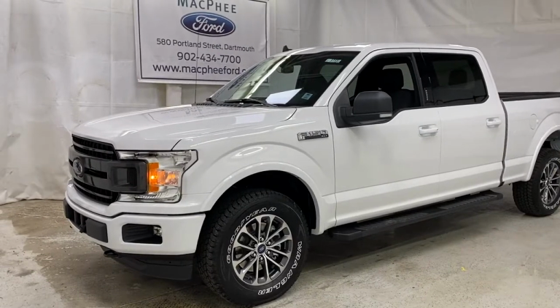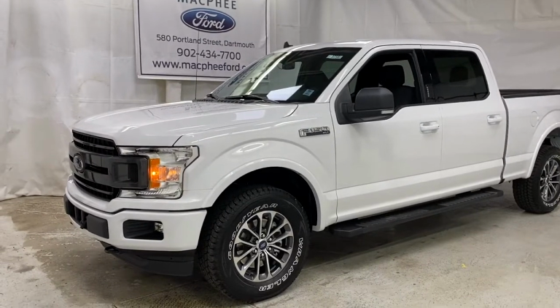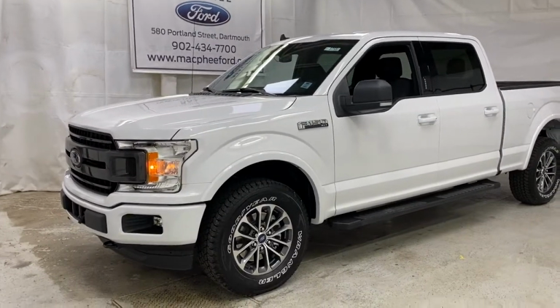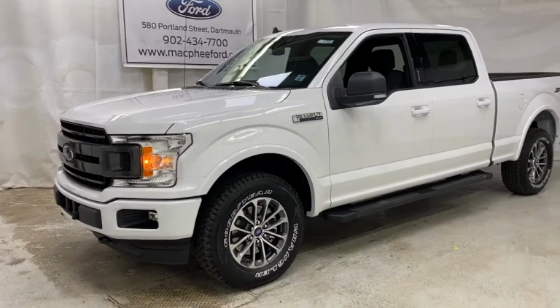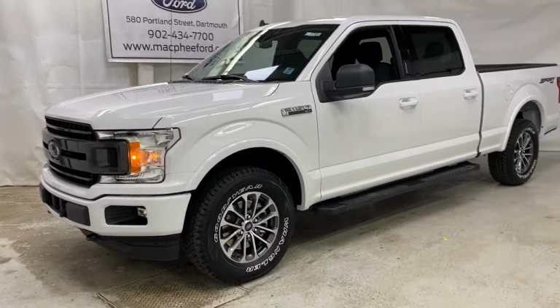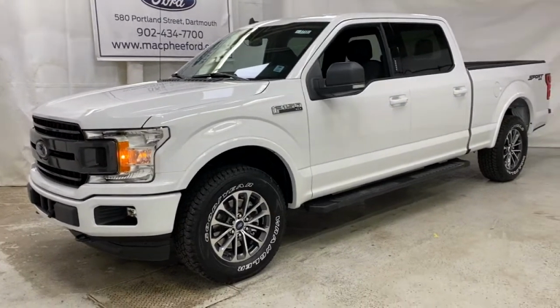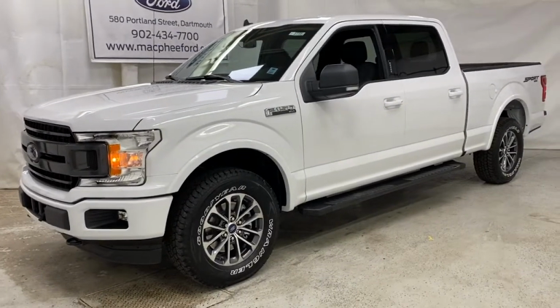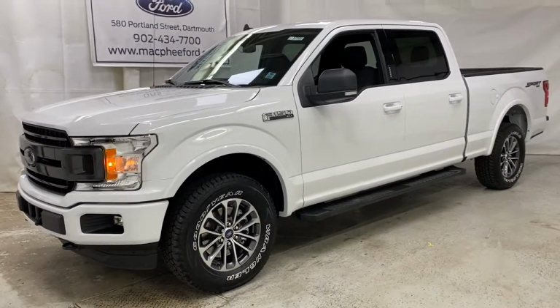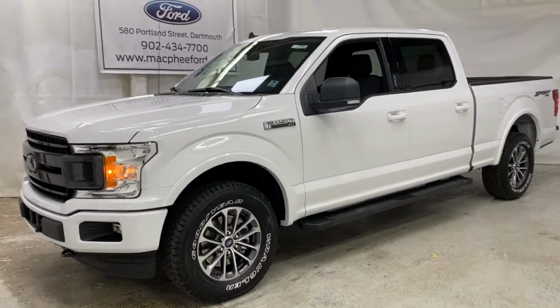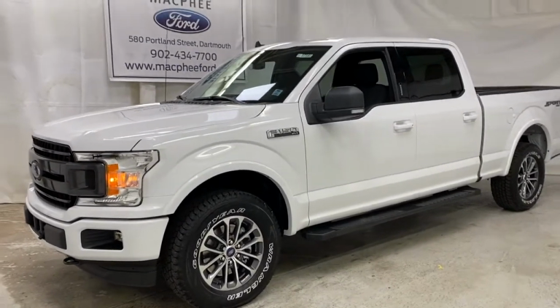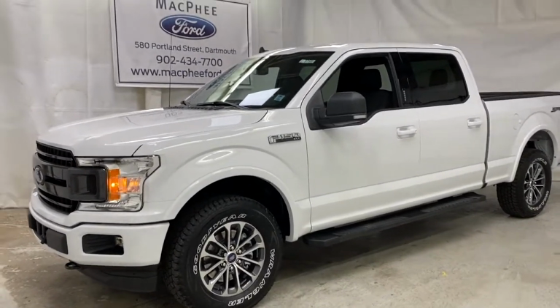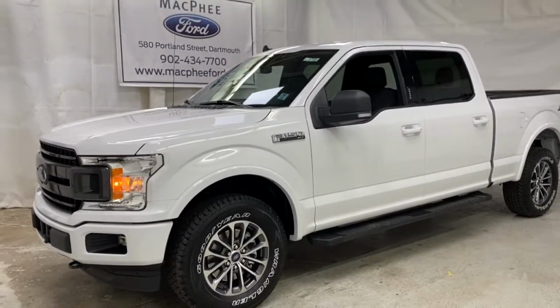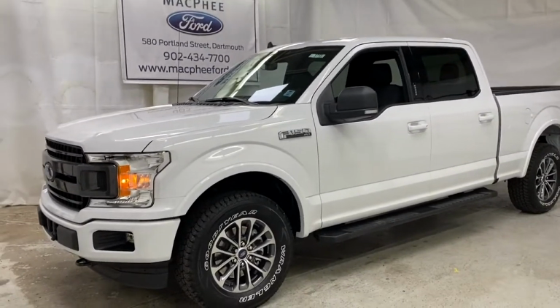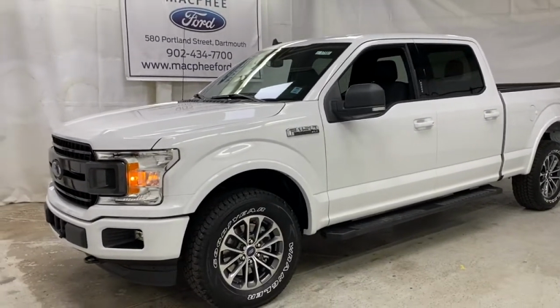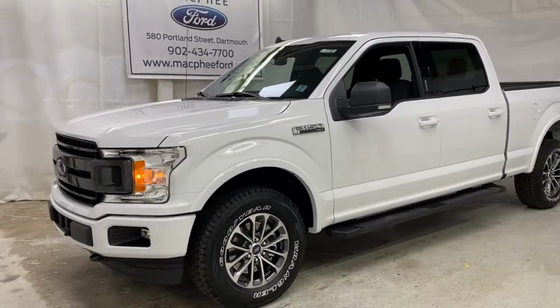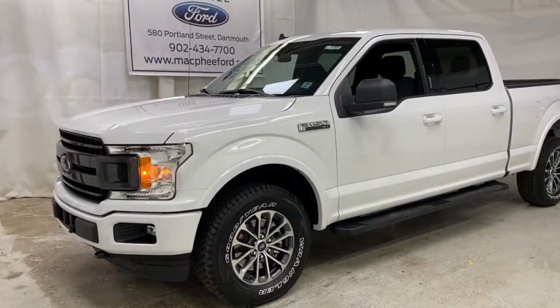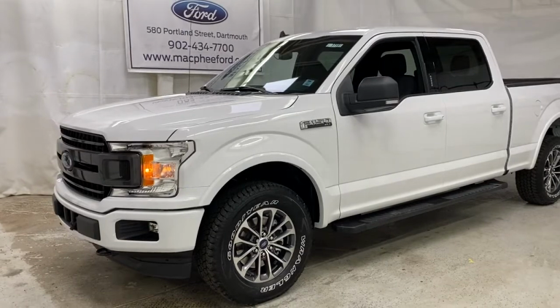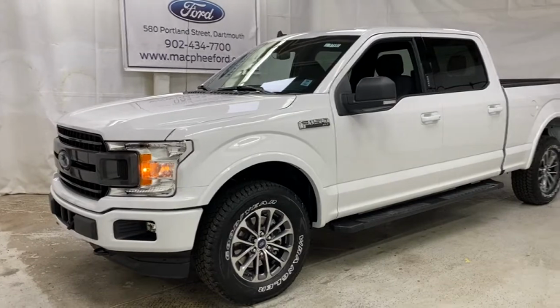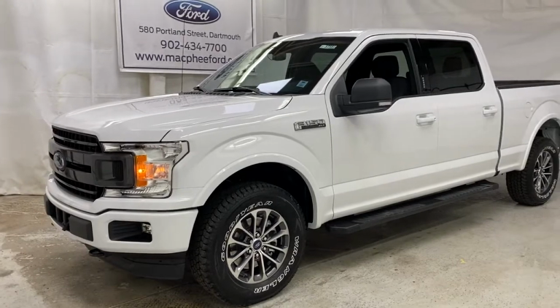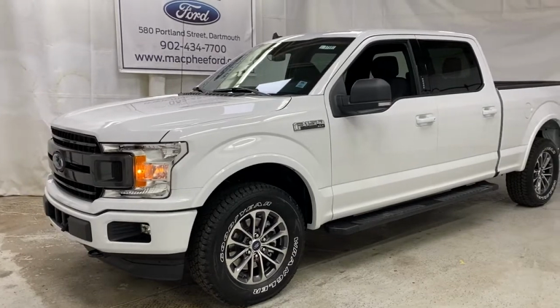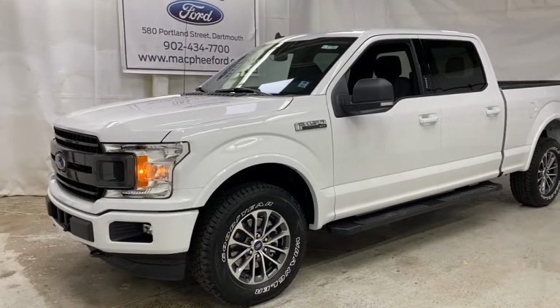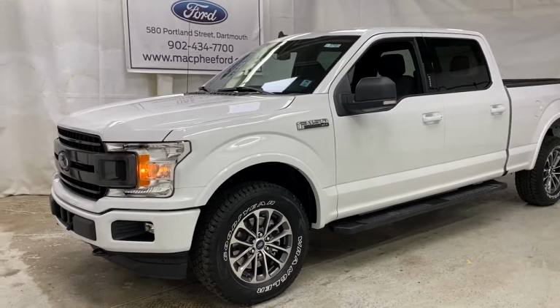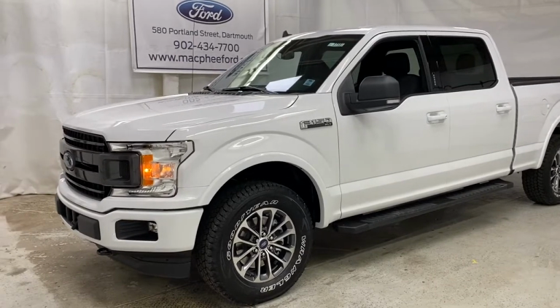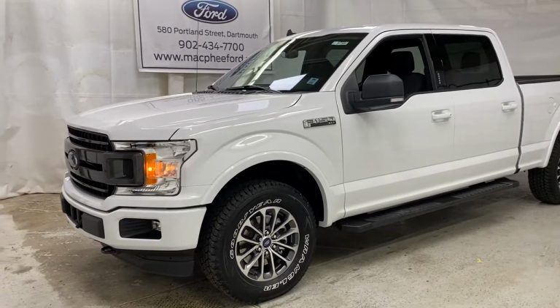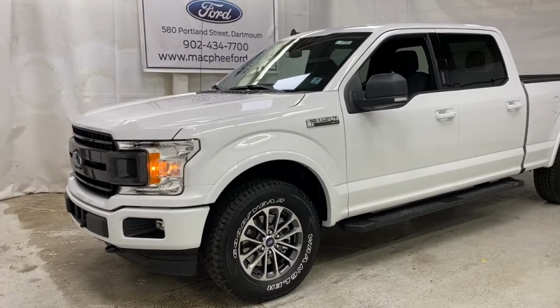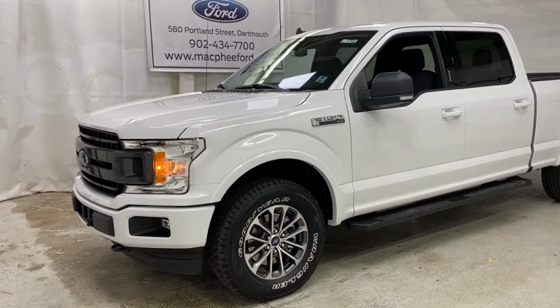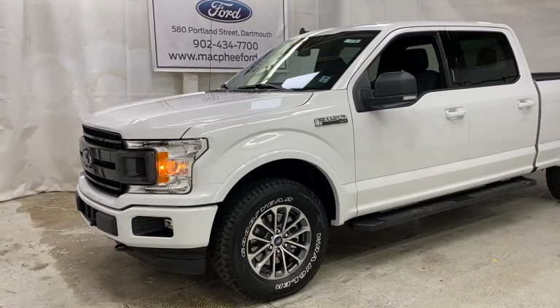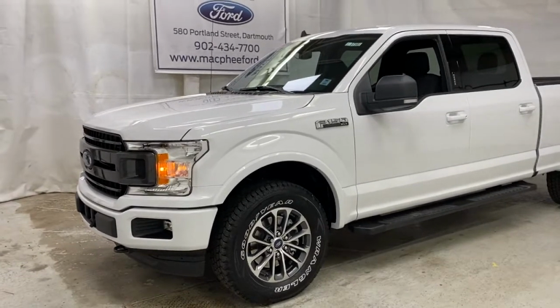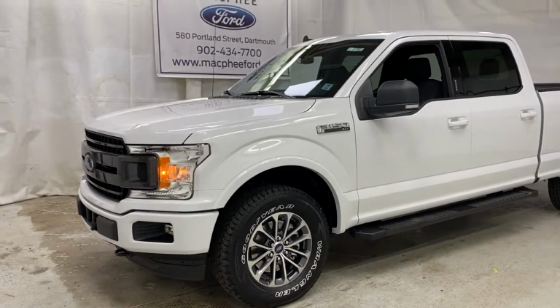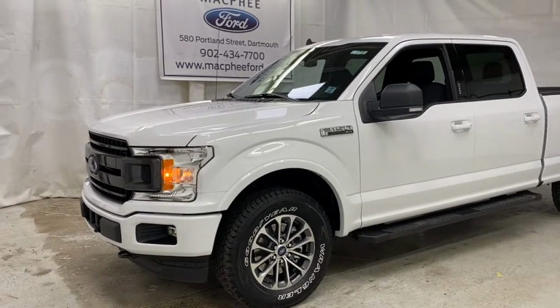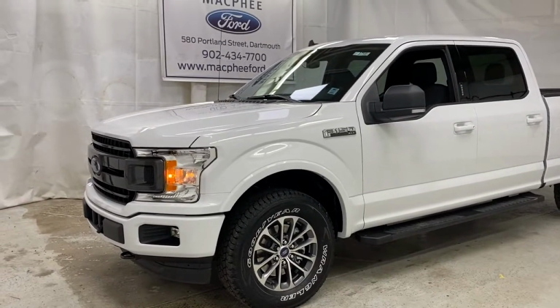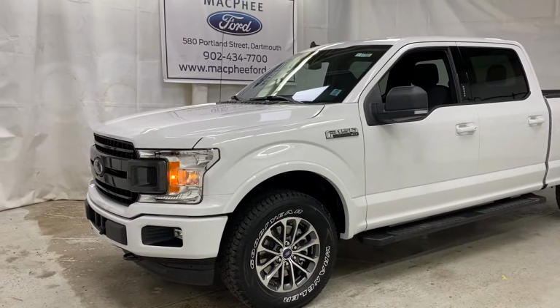Welcome back to McAfee Ford. Today we're taking a look at this 2020 Ford F-150 XLT.